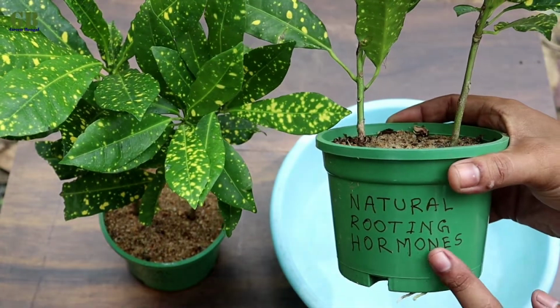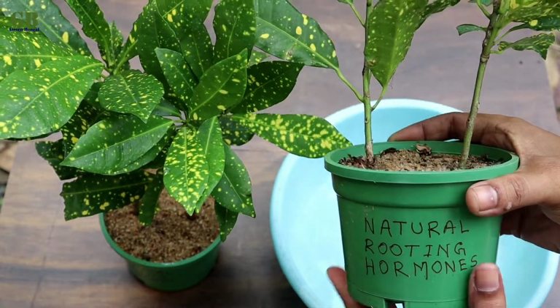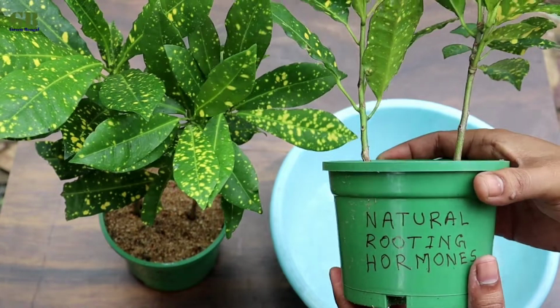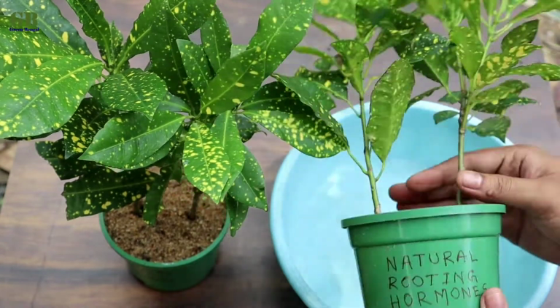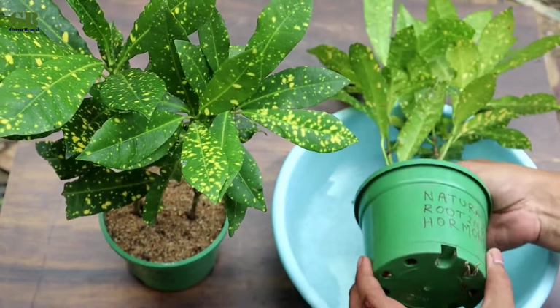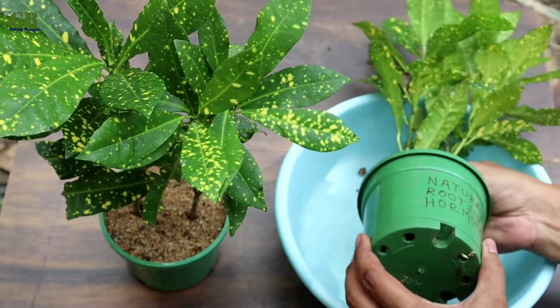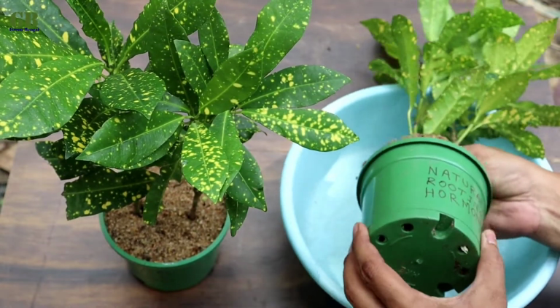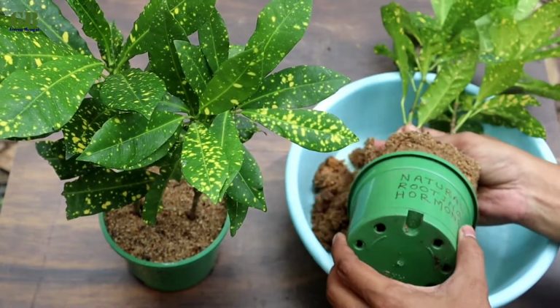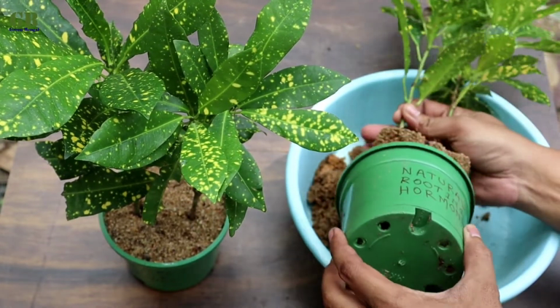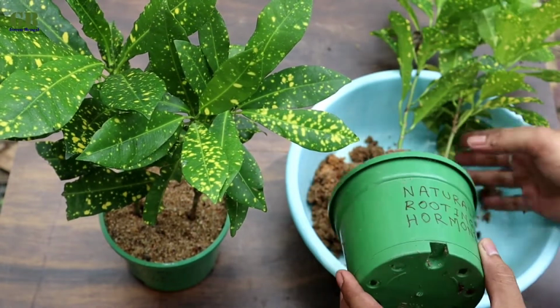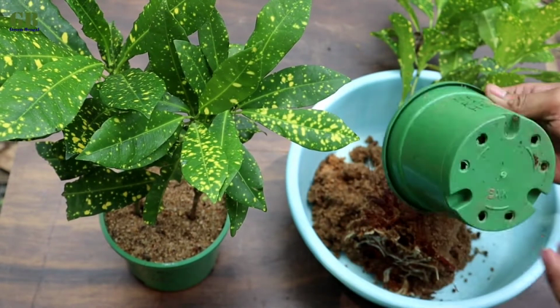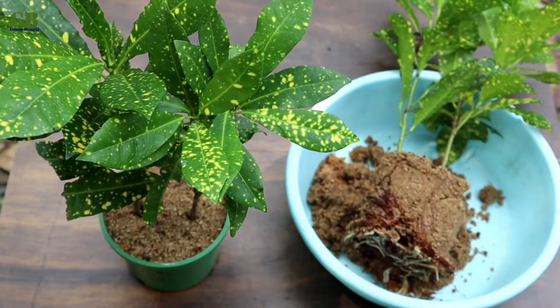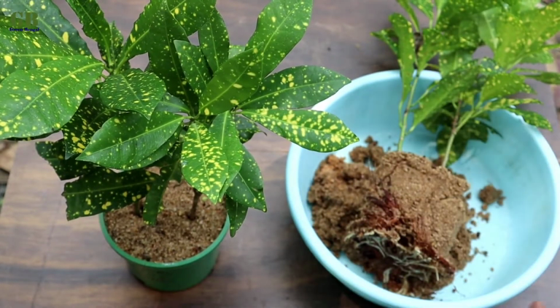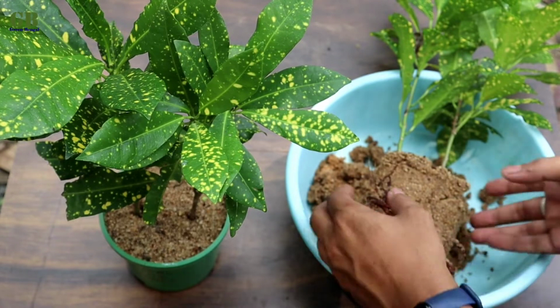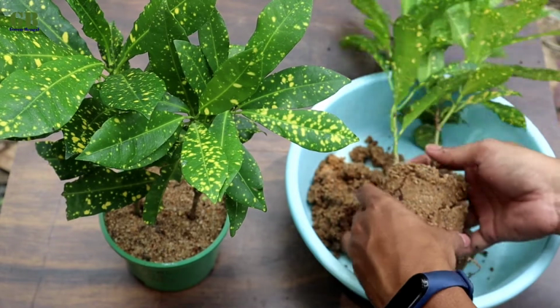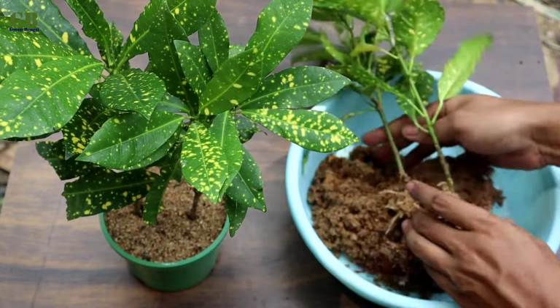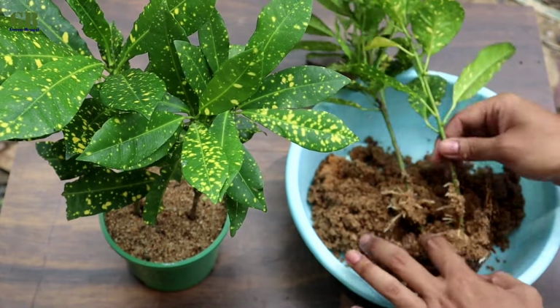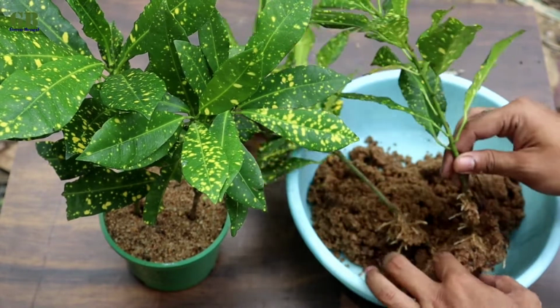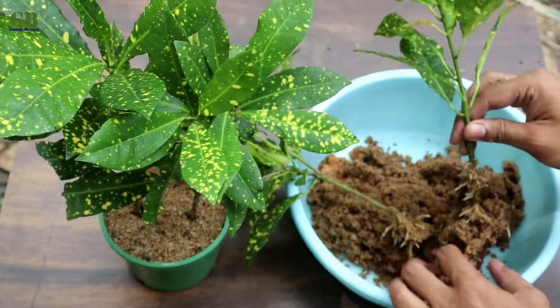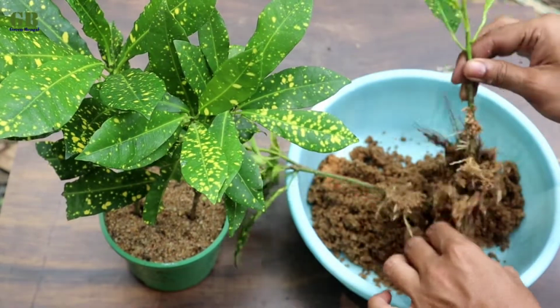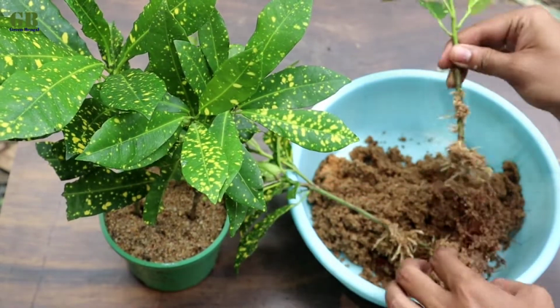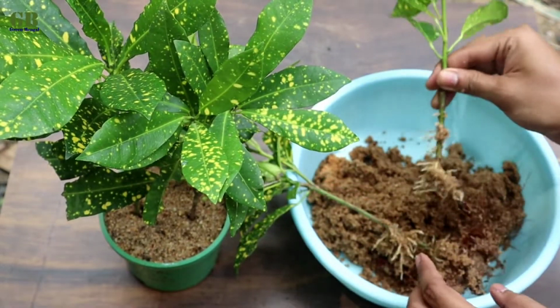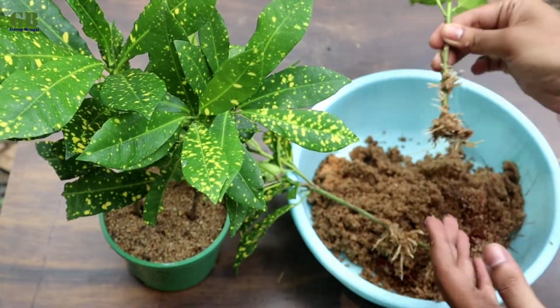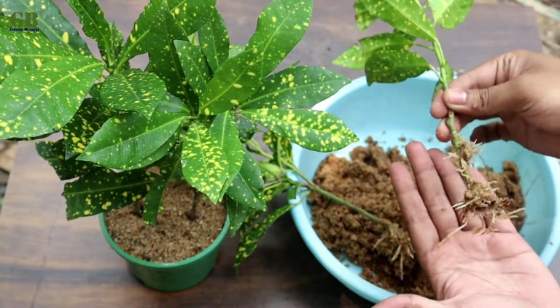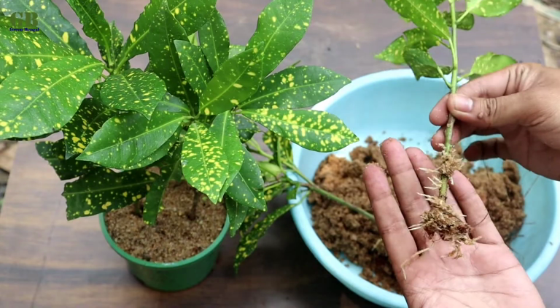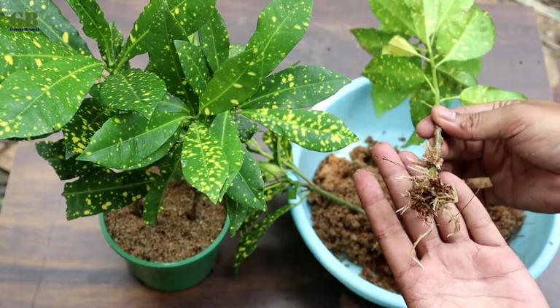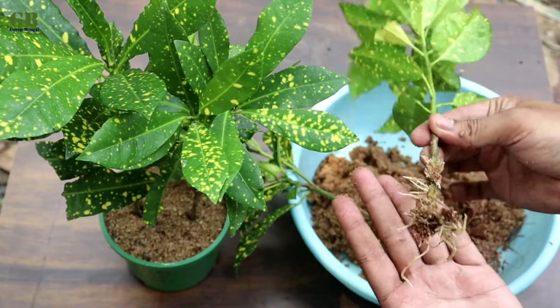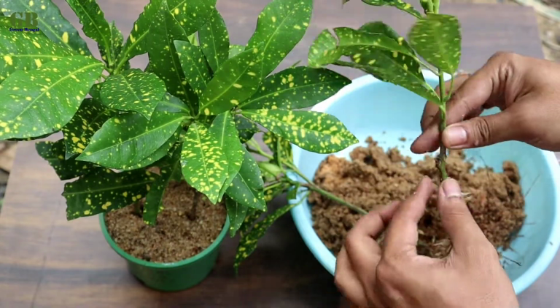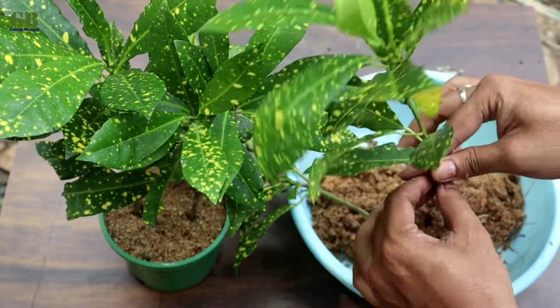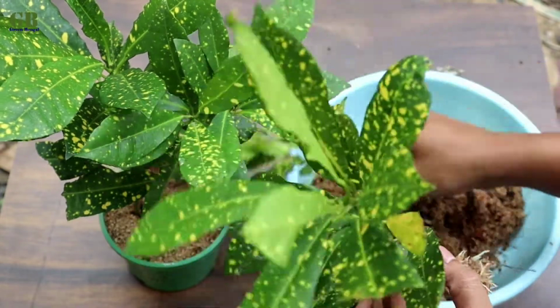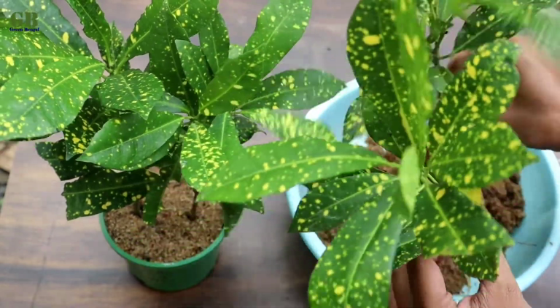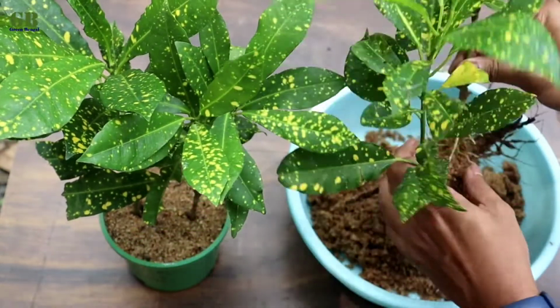Take out the Croton cuttings from the first pot, which used natural rooting hormone. The roots are very well developed using aloe vera gel.